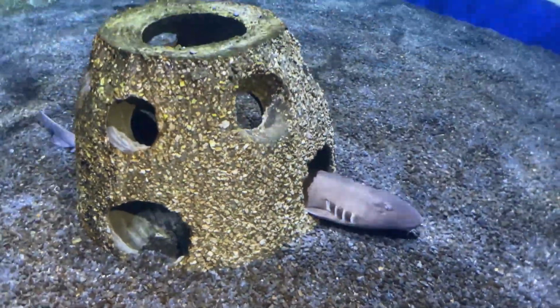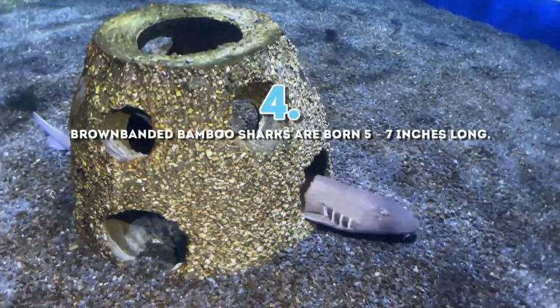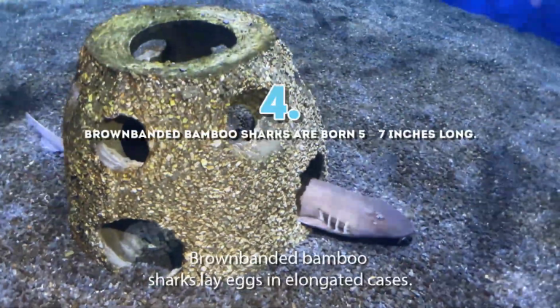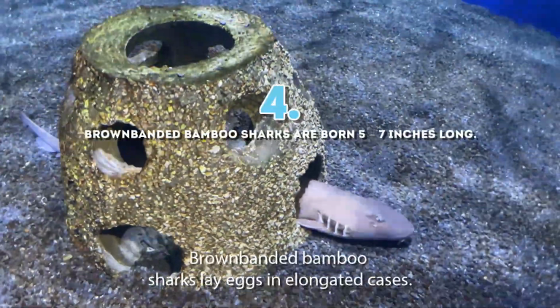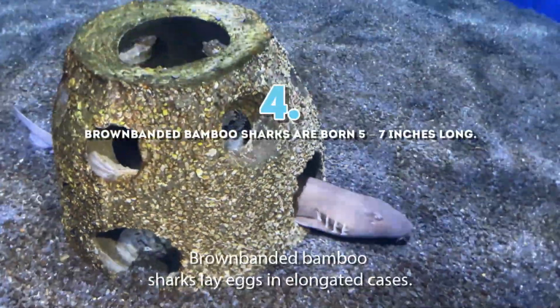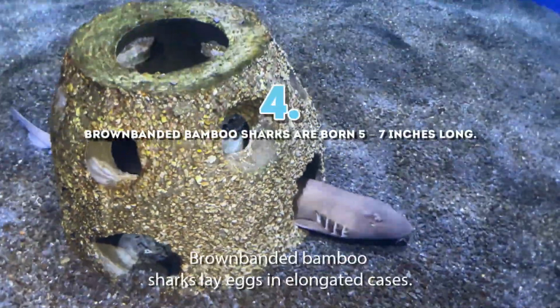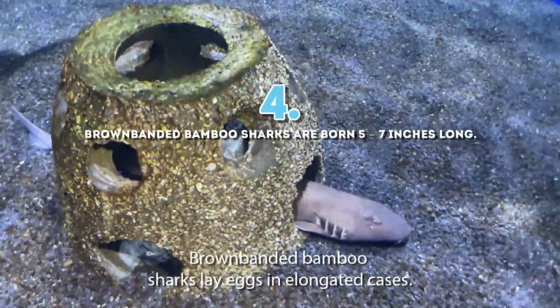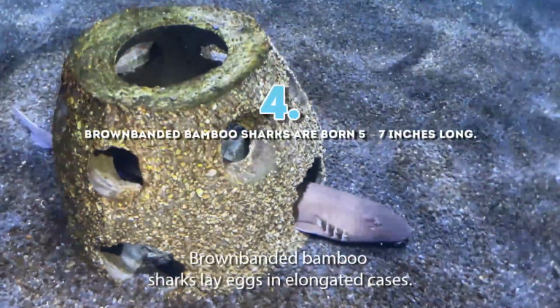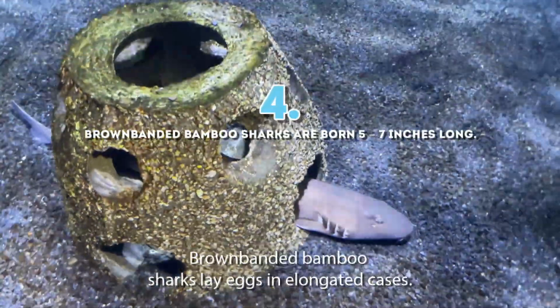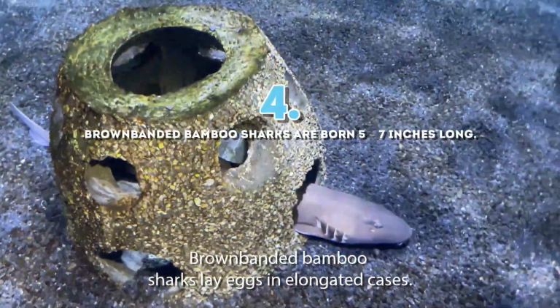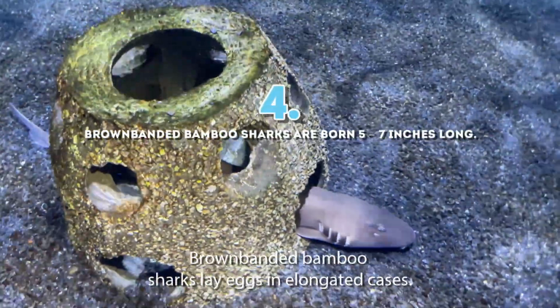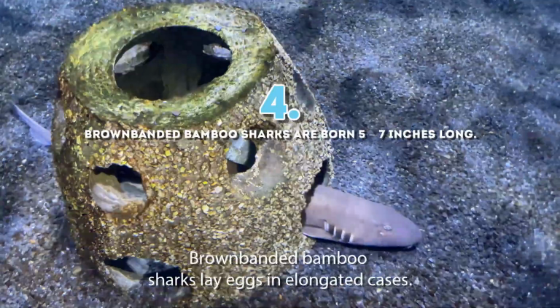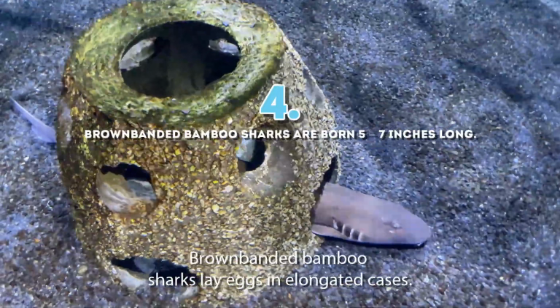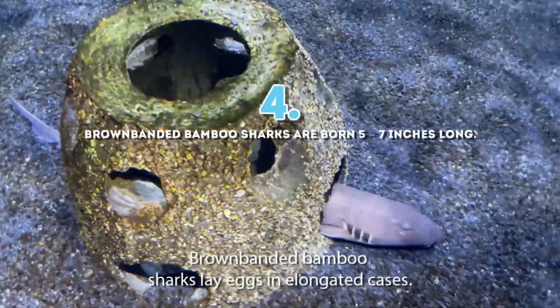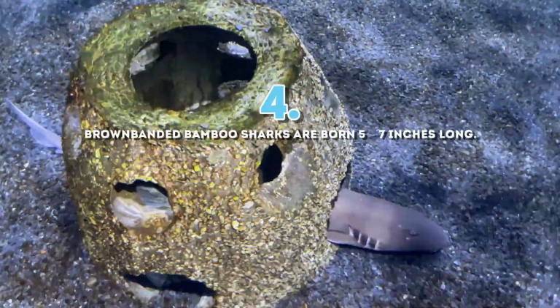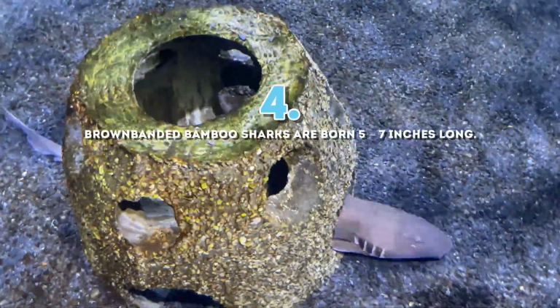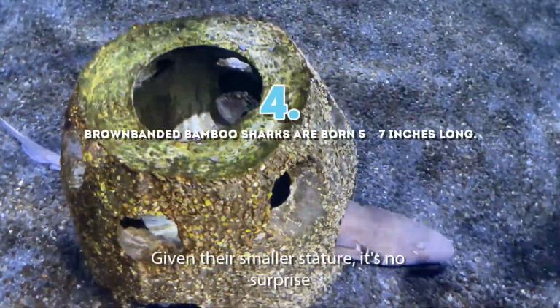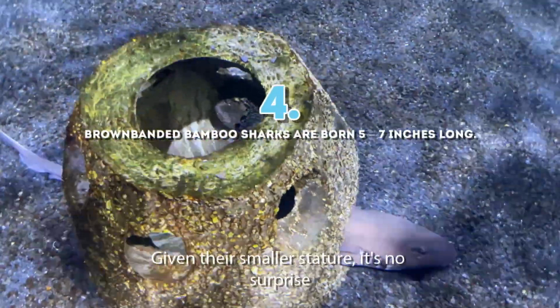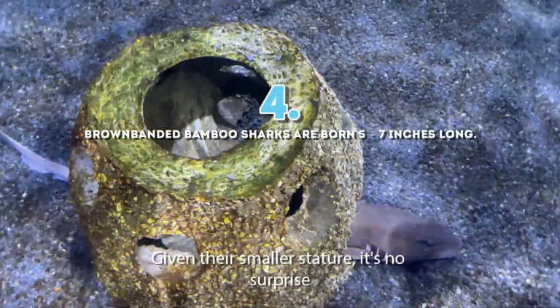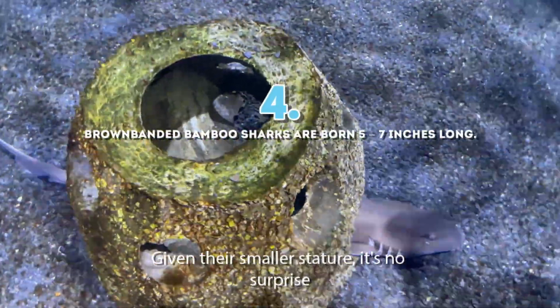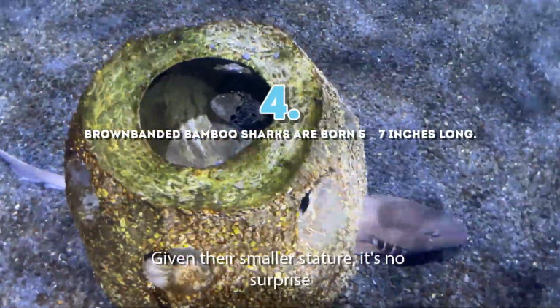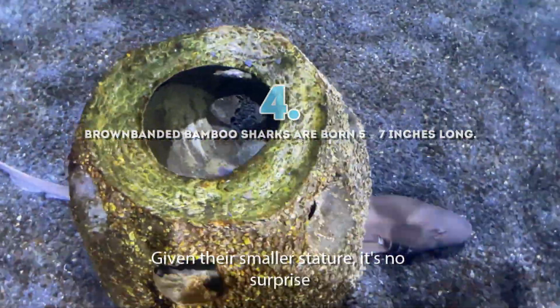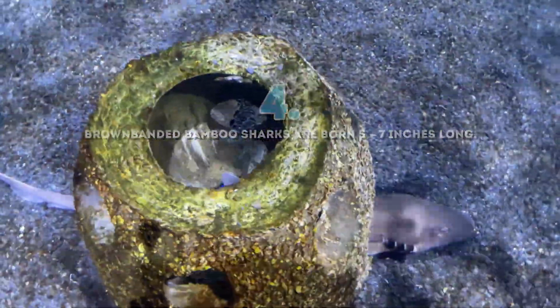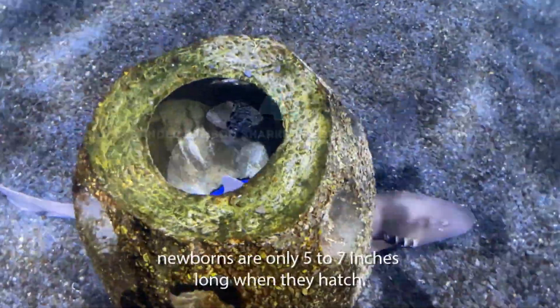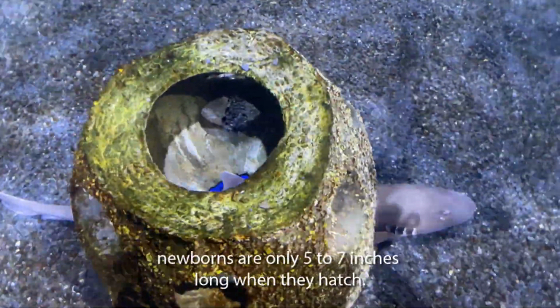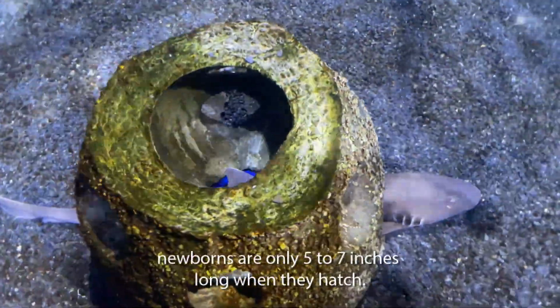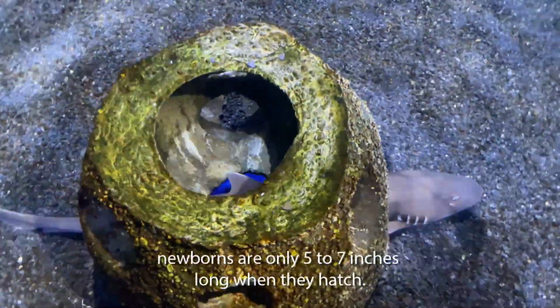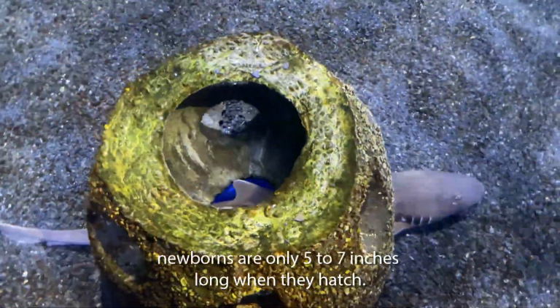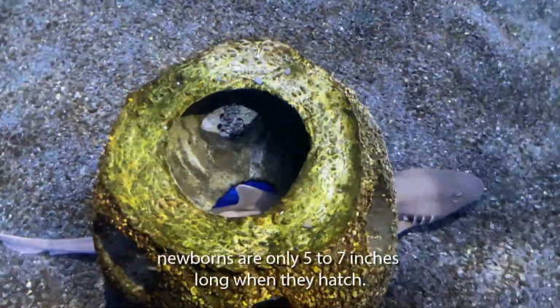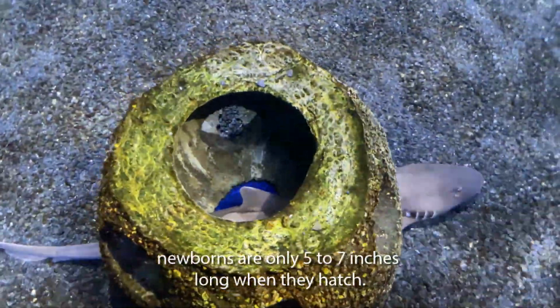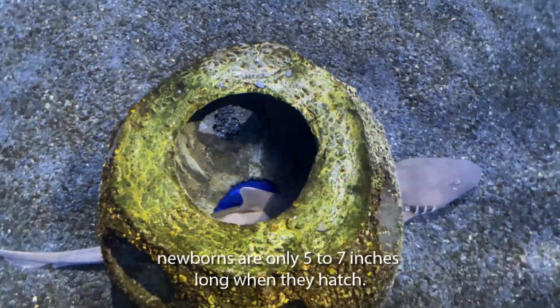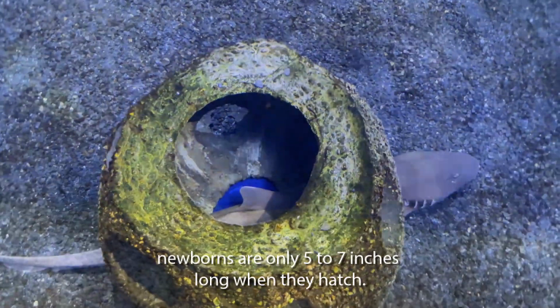Four: brown-banded bamboo sharks lay eggs in elongated cases. Given their smaller stature, it's no surprise newborns are only 5 to 7 inches long when they hatch.